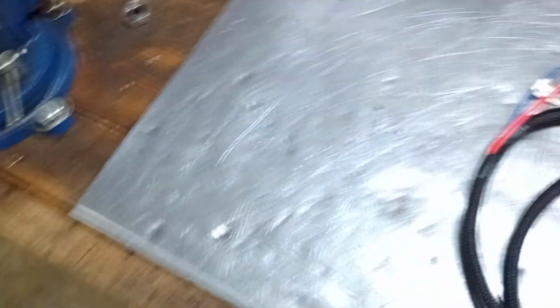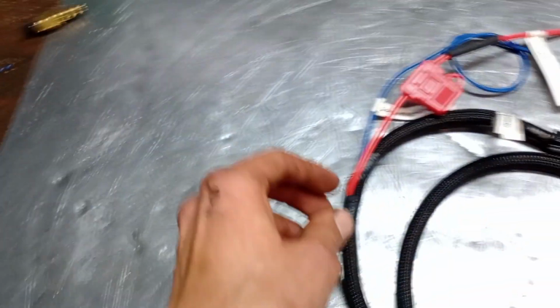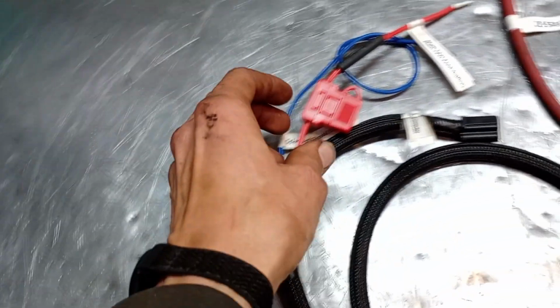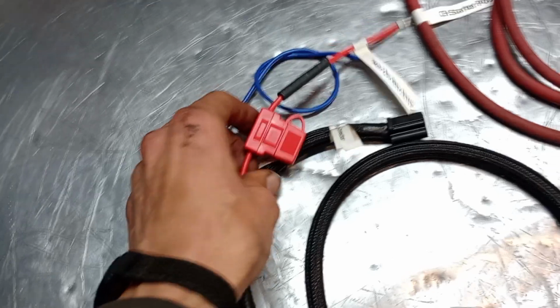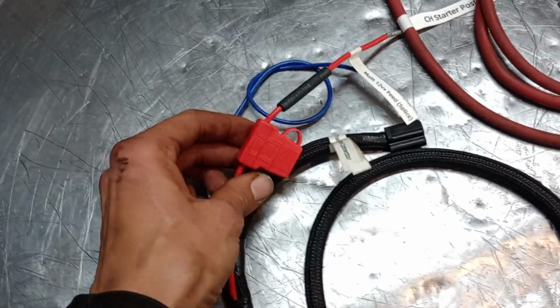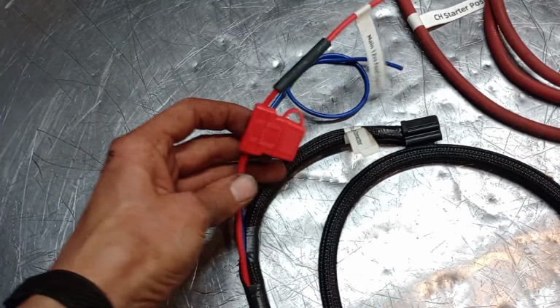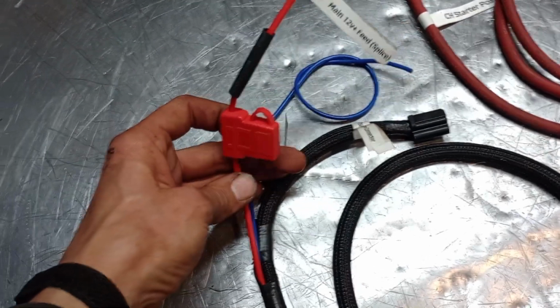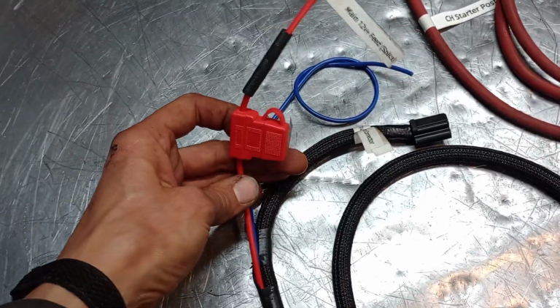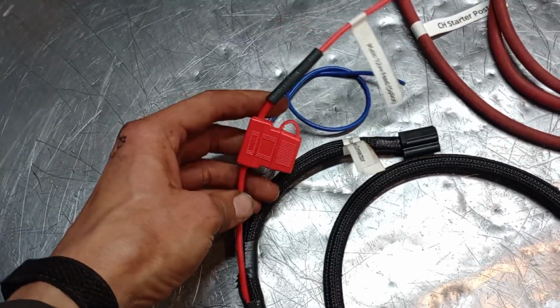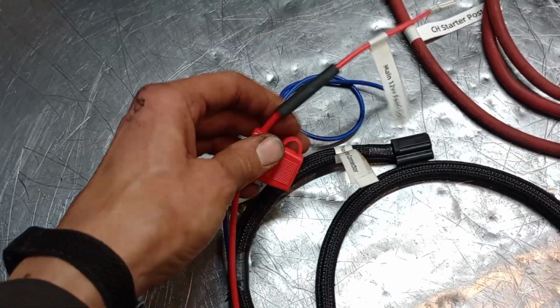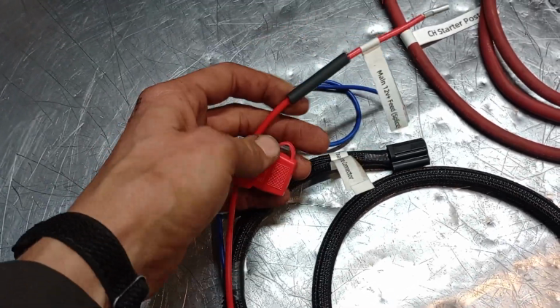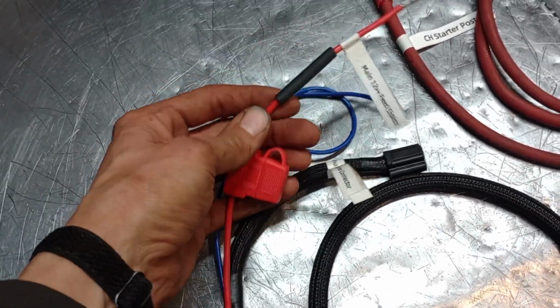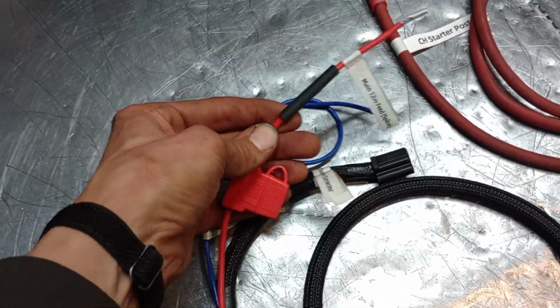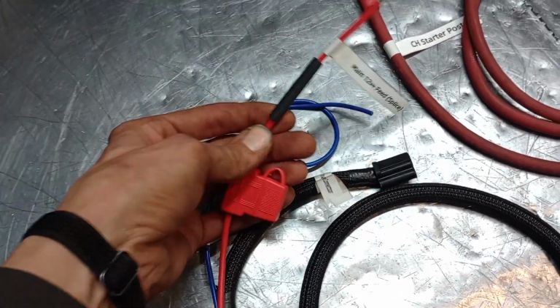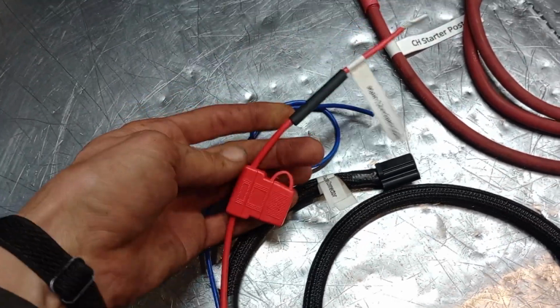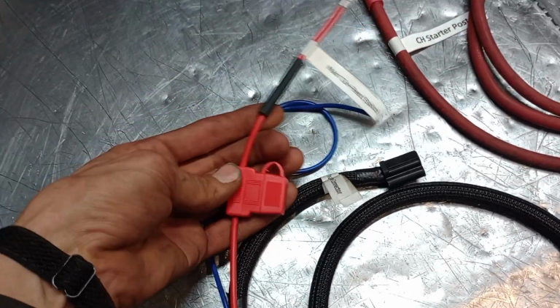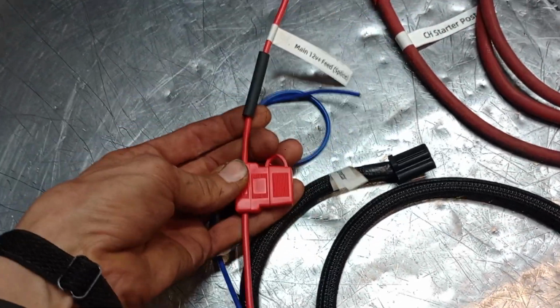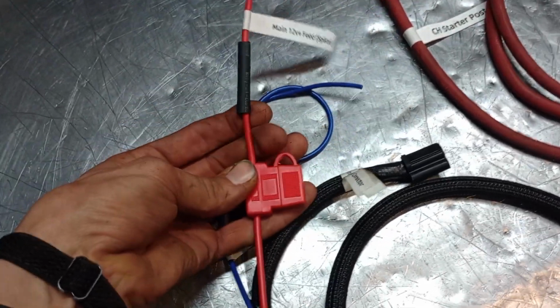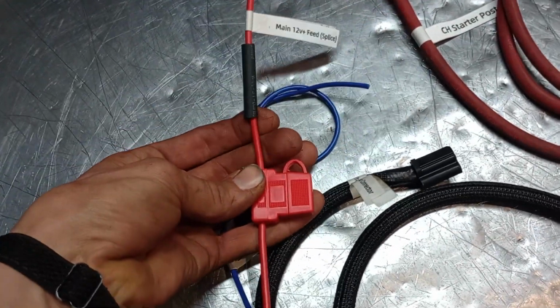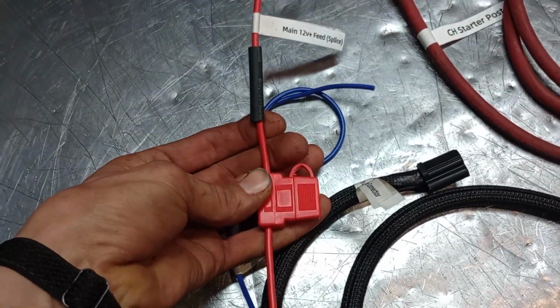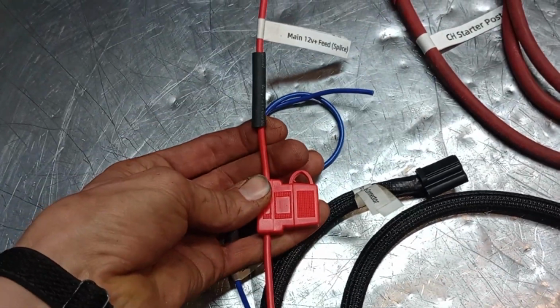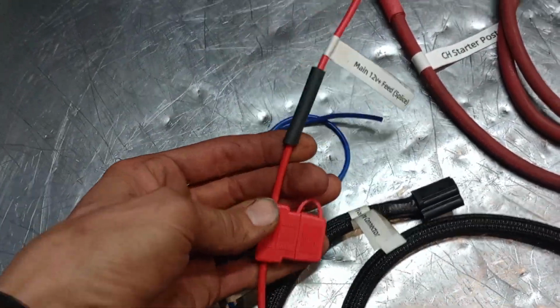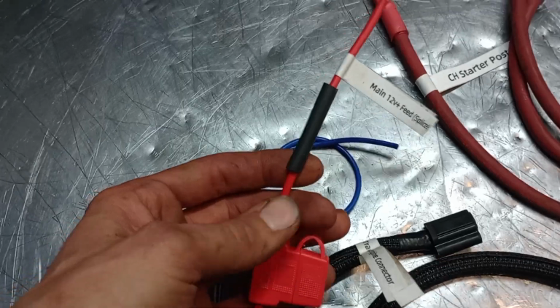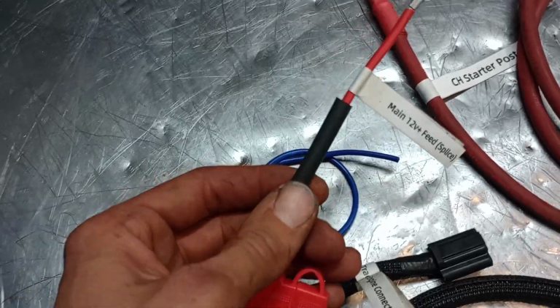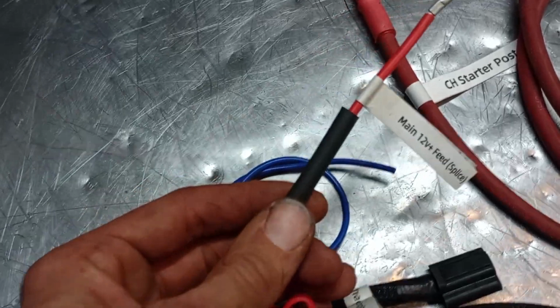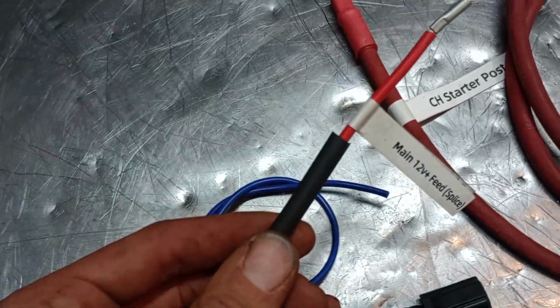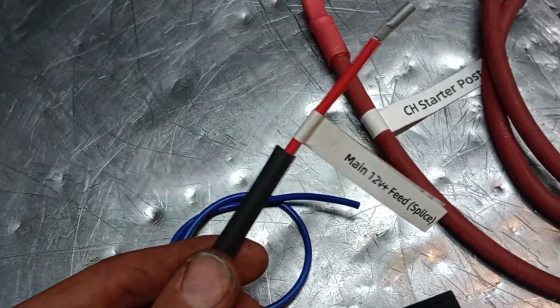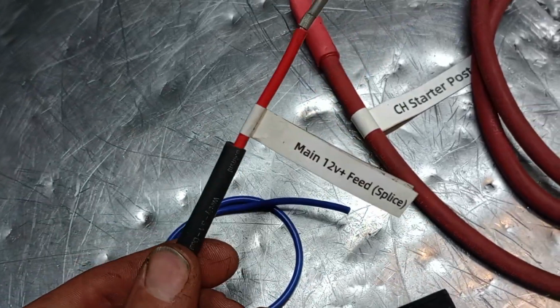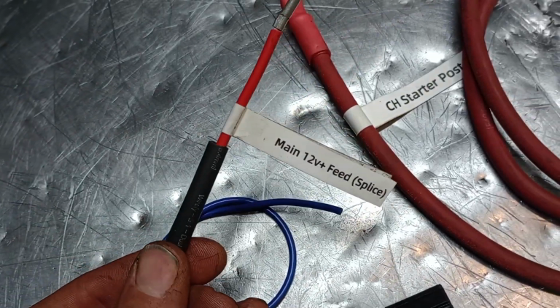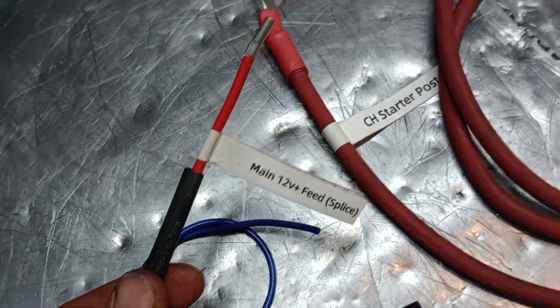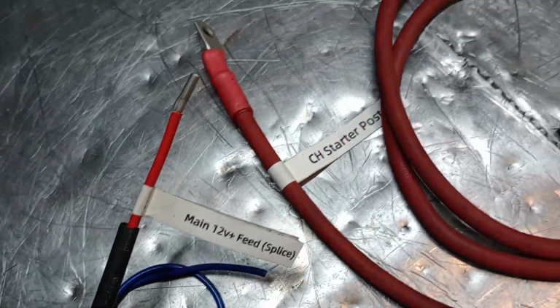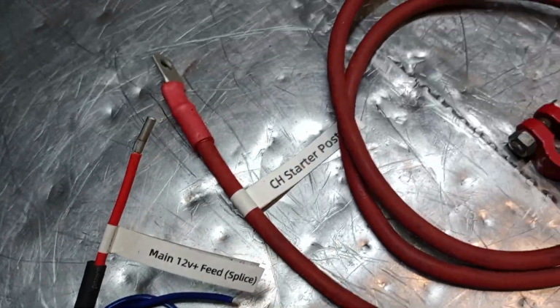On these tractors that fuse holder is notoriously crappy anyway, so it's actually an upgrade in two senses. You get rid of that old crappy fuse holder, there's a nice new one here, and everything is labeled.